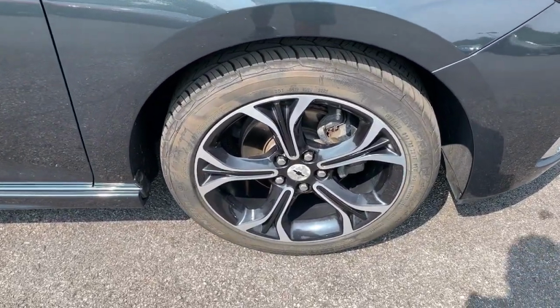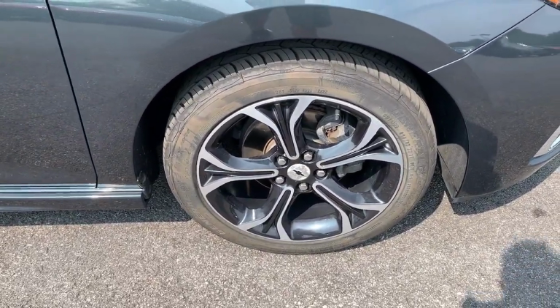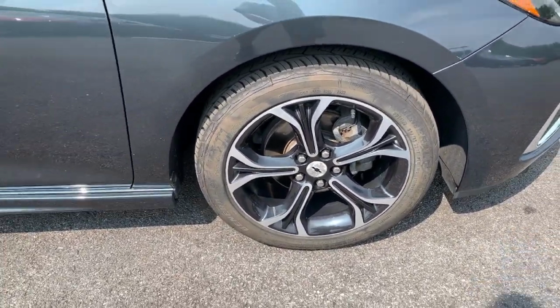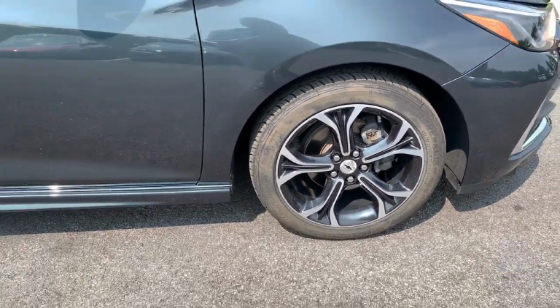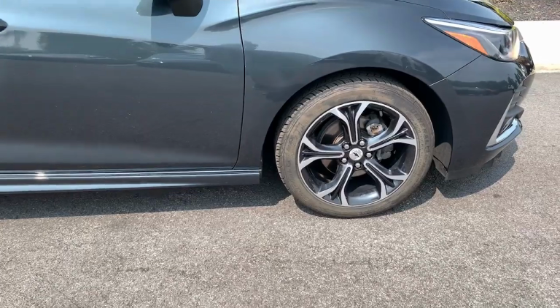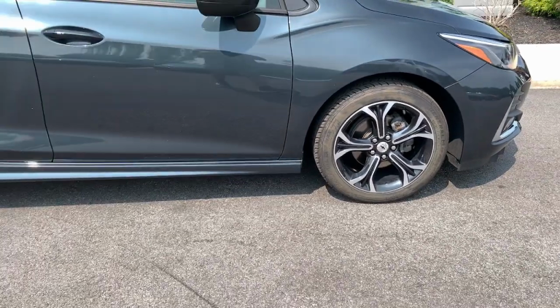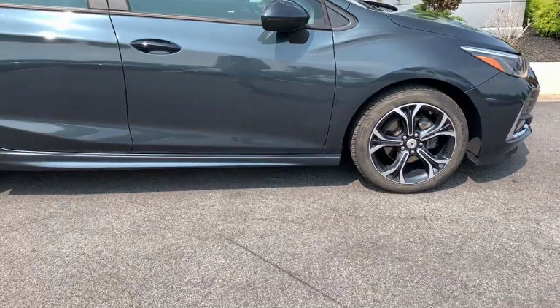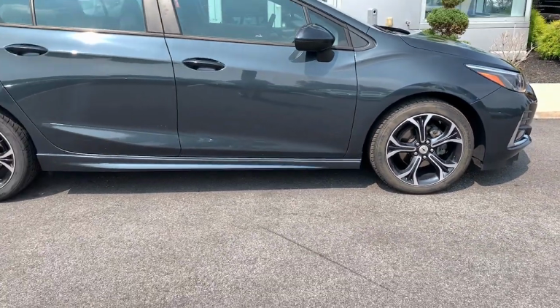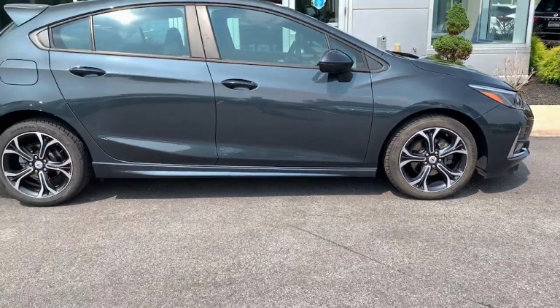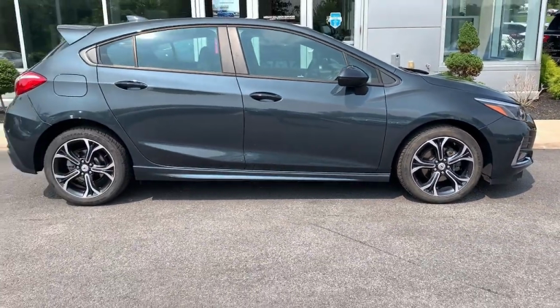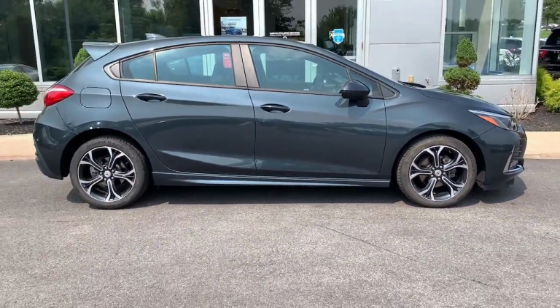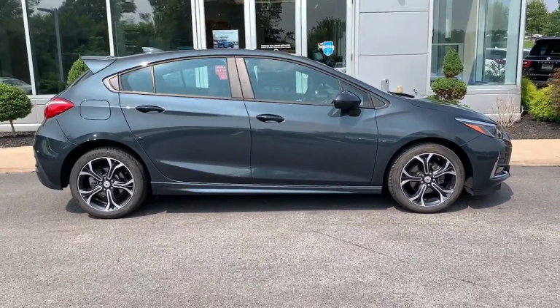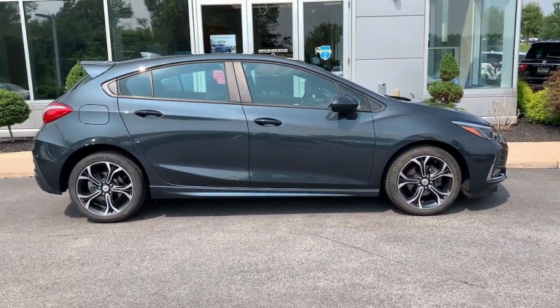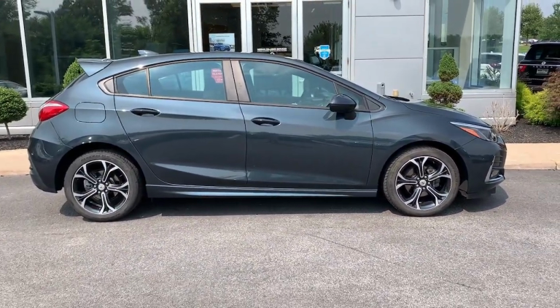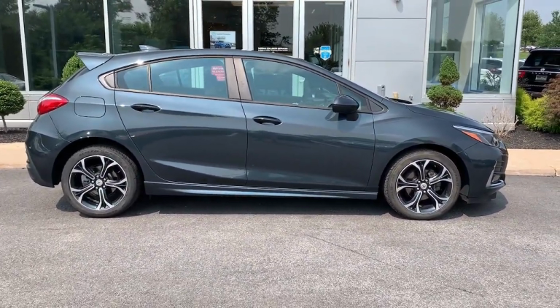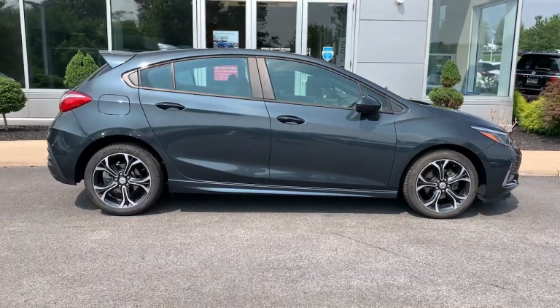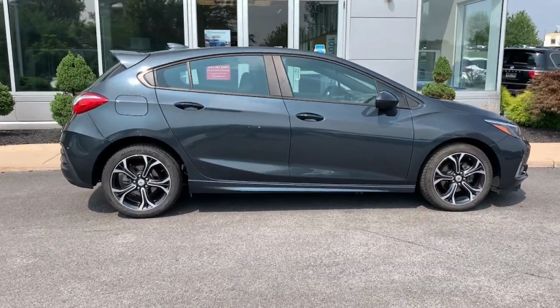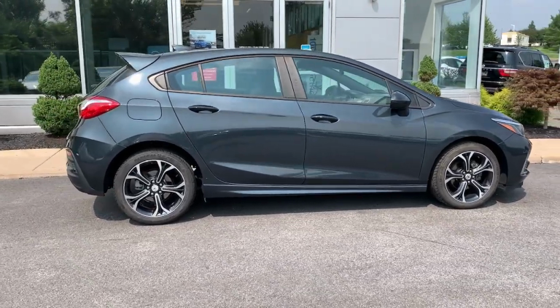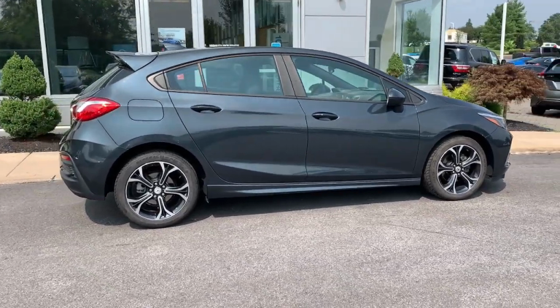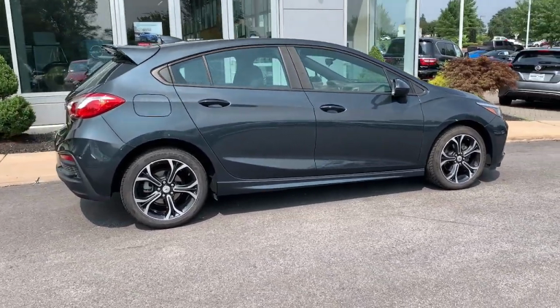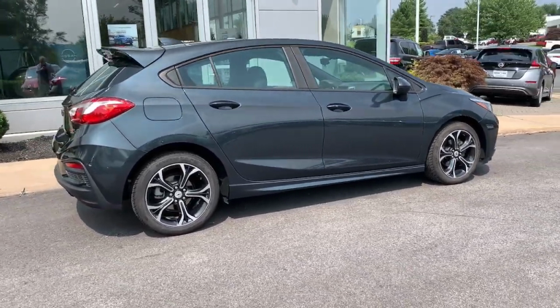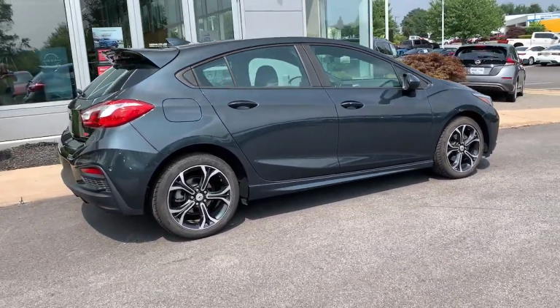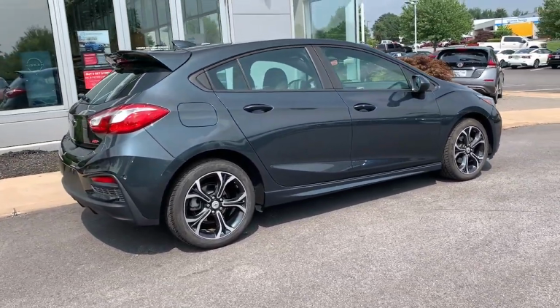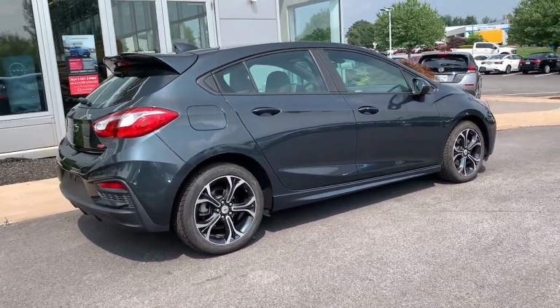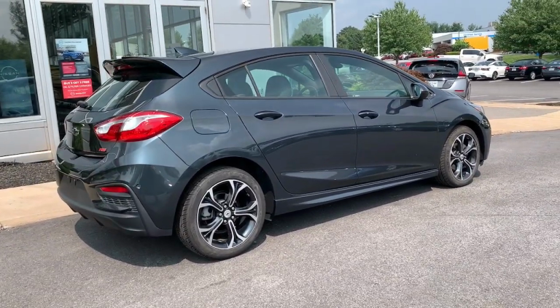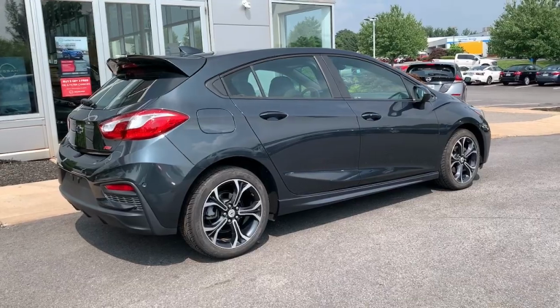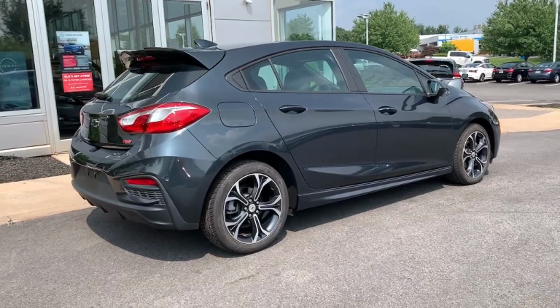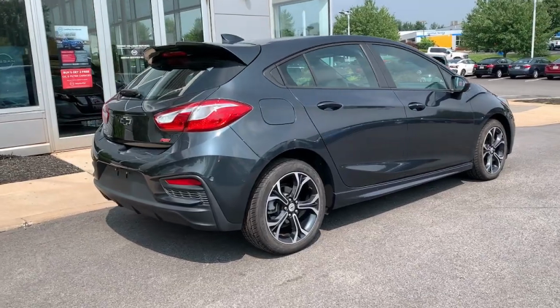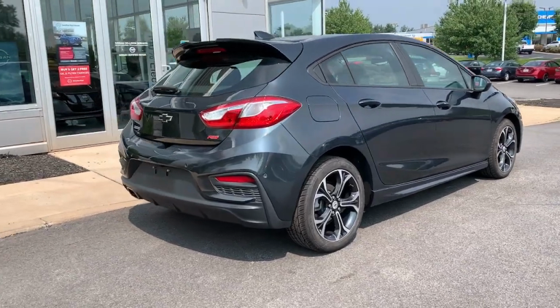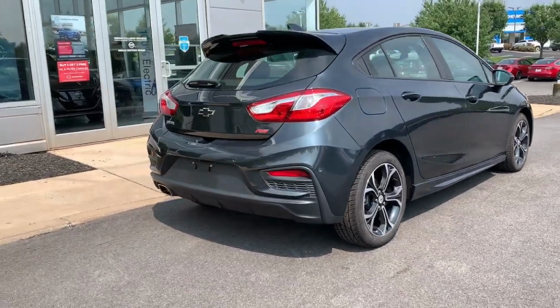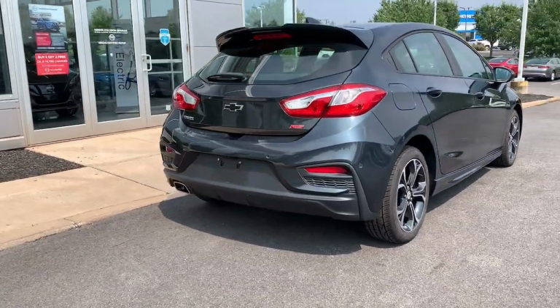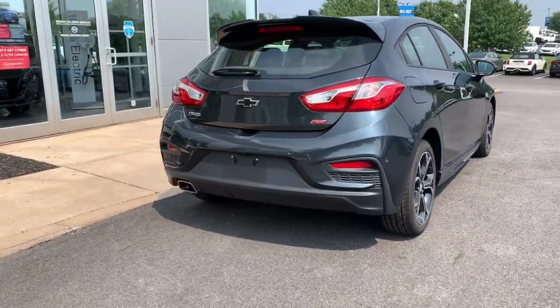These are just some of the great options this vehicle comes with: lane departure warning, heated driver's seat, keyless entry, backup camera, four-cylinder engine, remote engine start, heated mirrors, satellite radio, fog lamps, and keyless start.